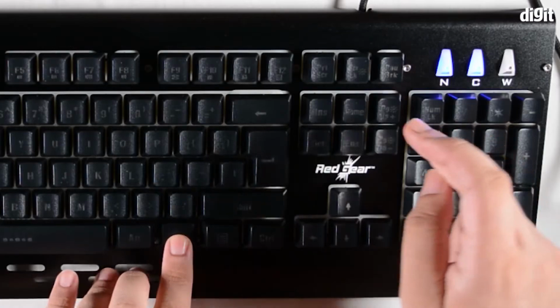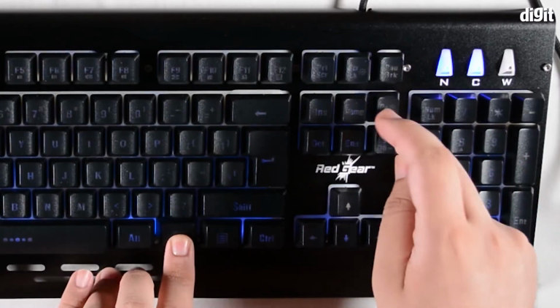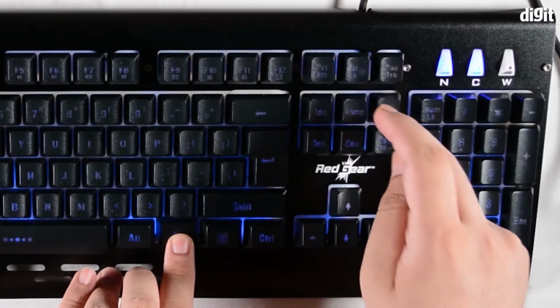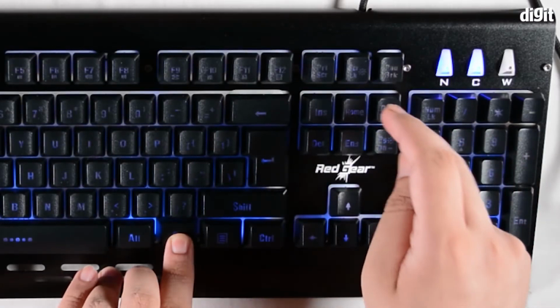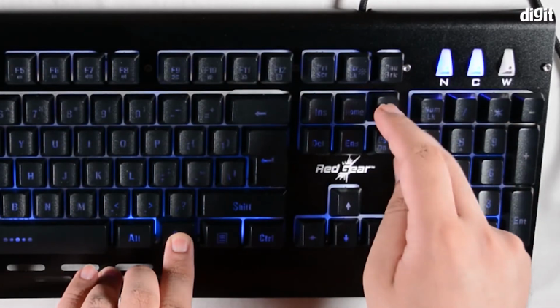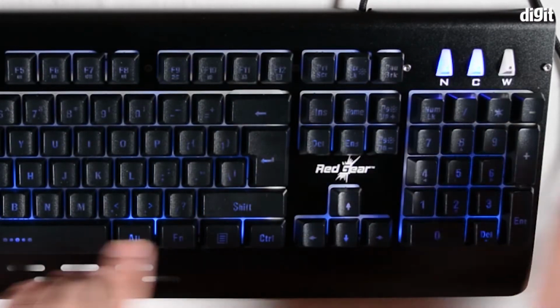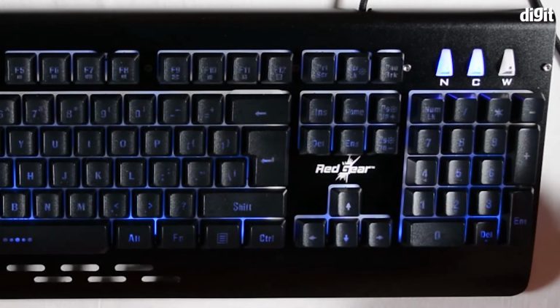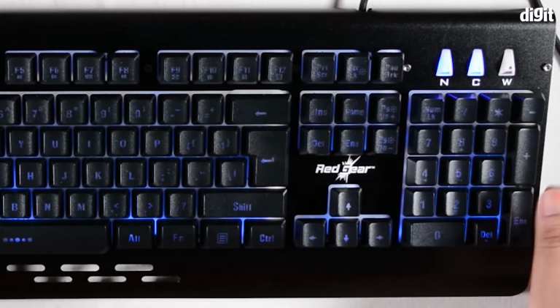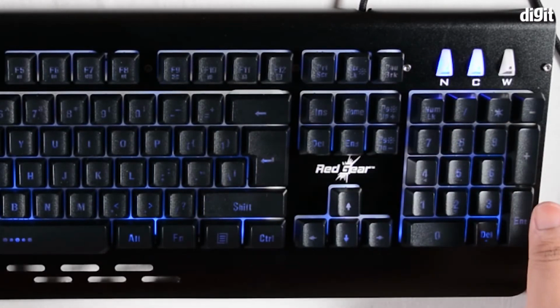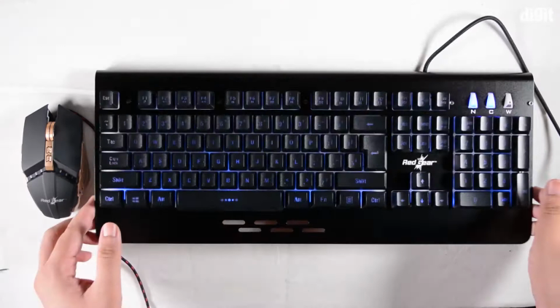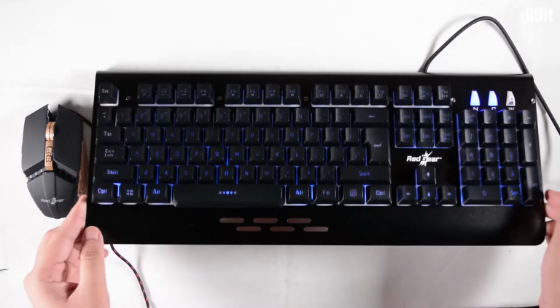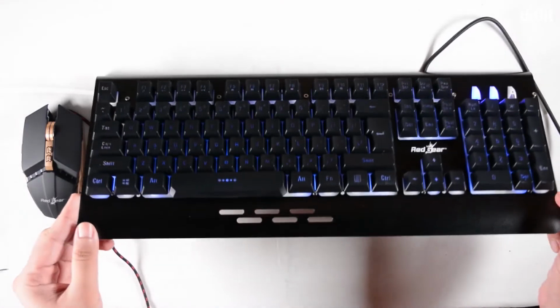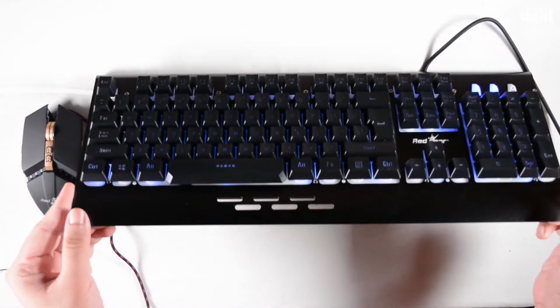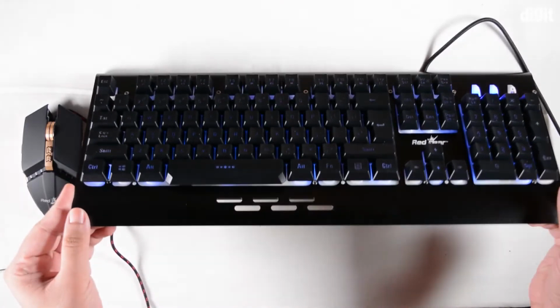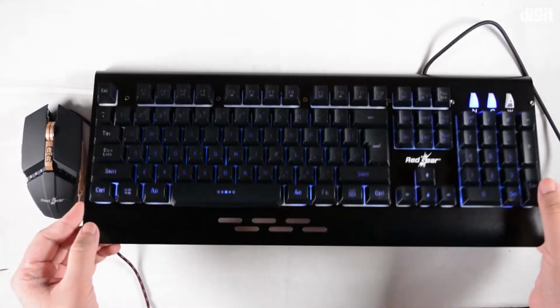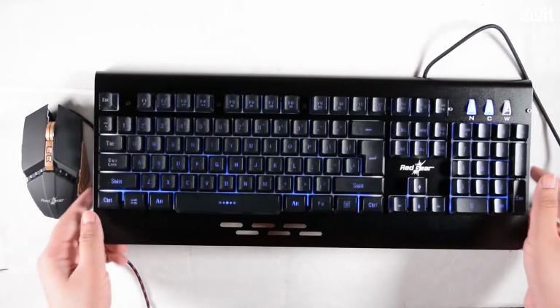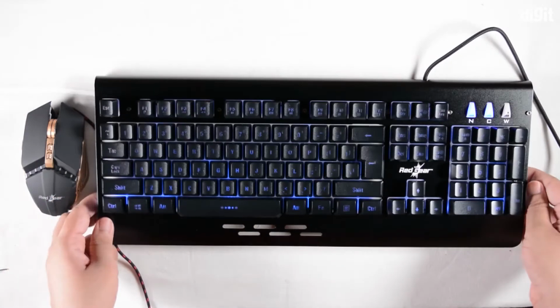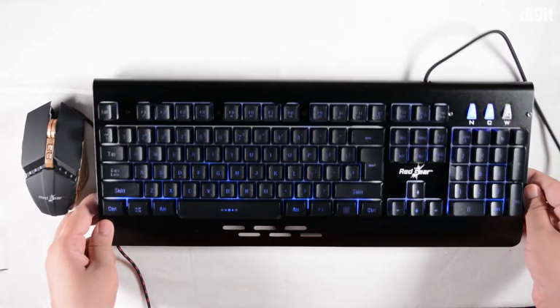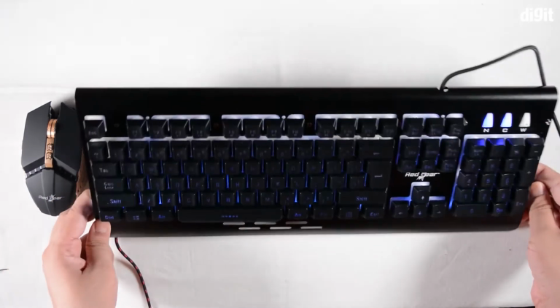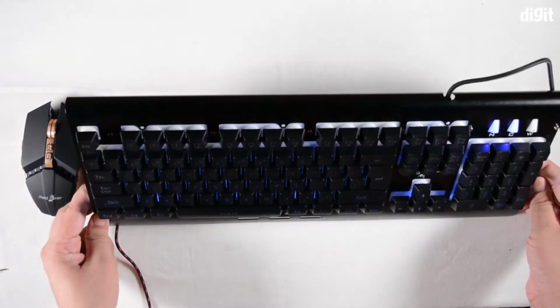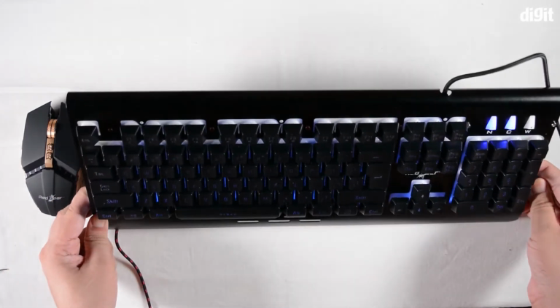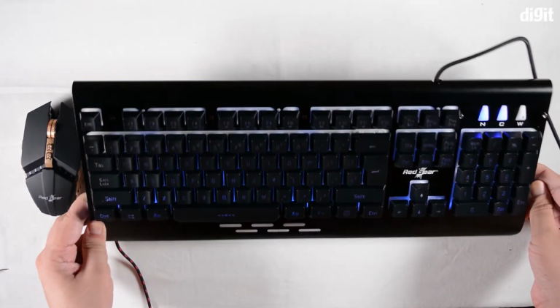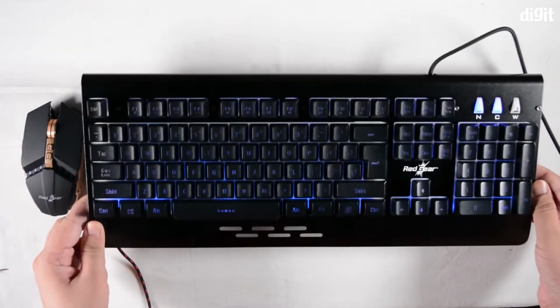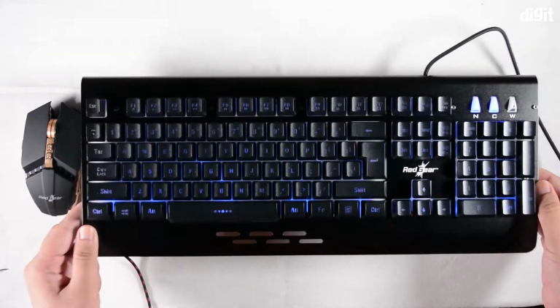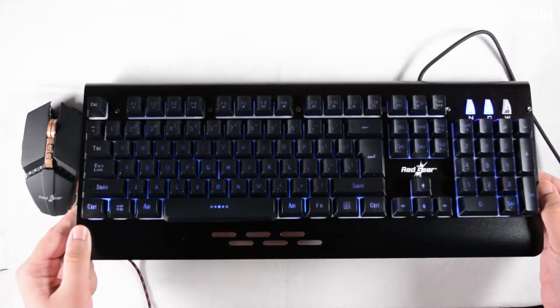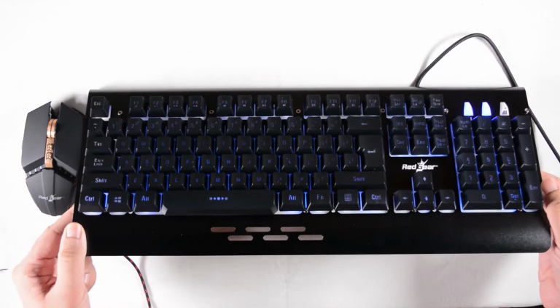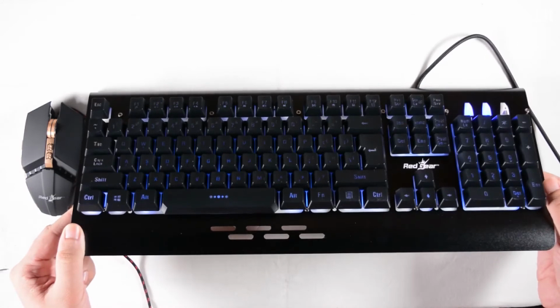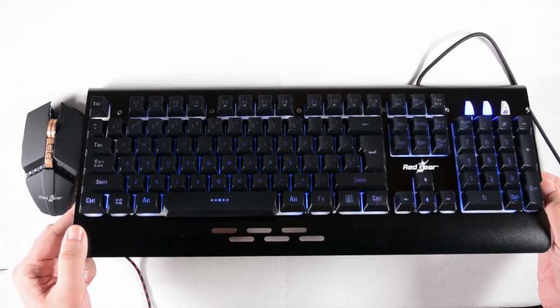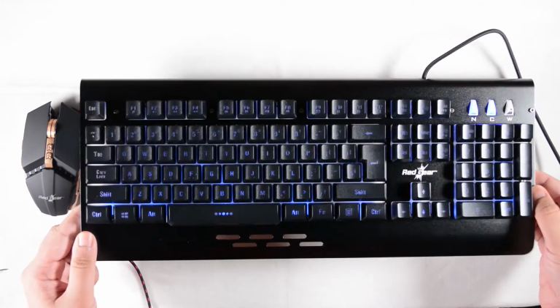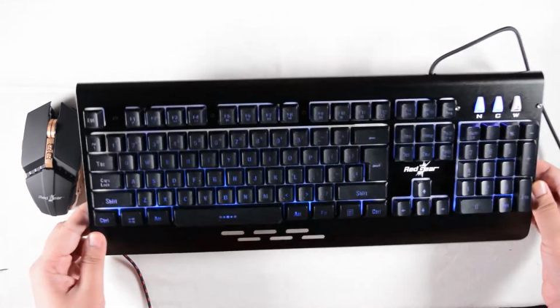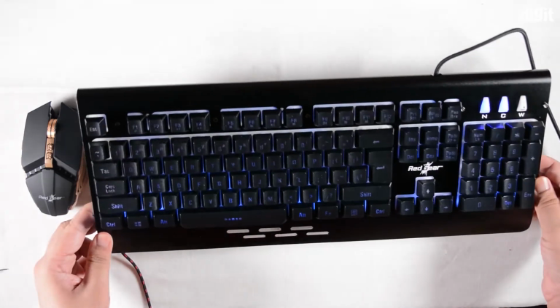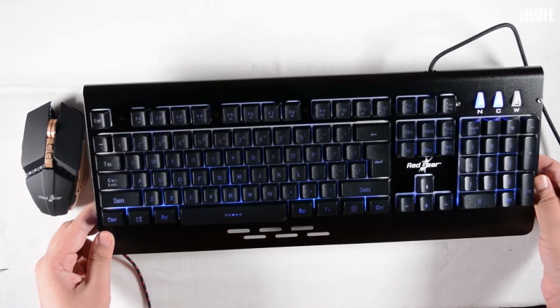If you want to look at it from another angle, we can pump the brightness all the way up and then flip the keyboard around to show you the backlighting and how it looks.